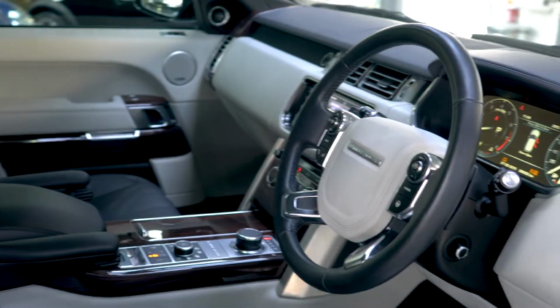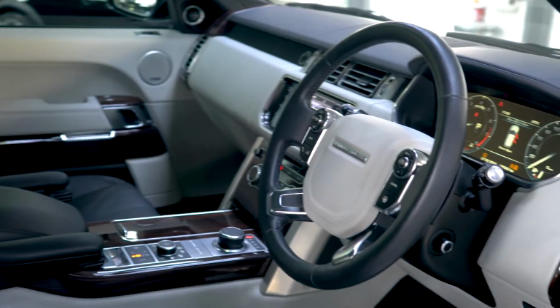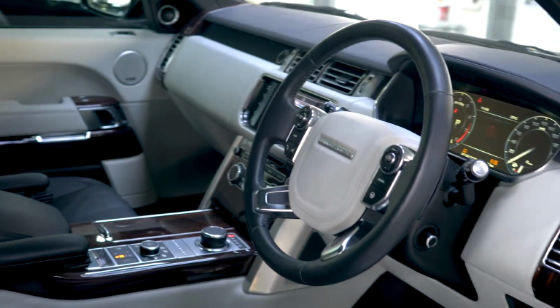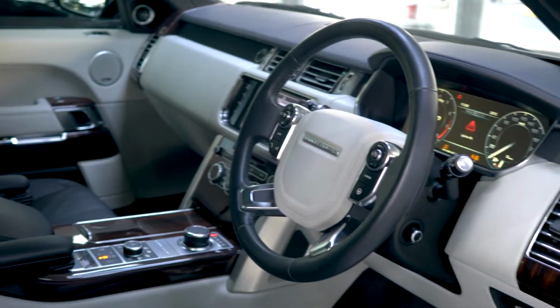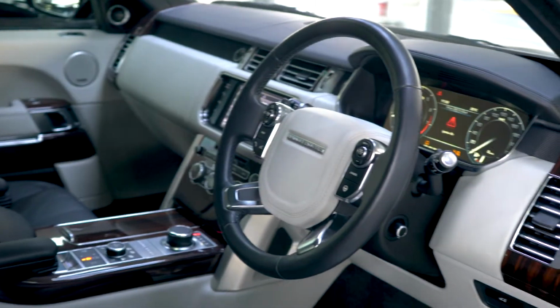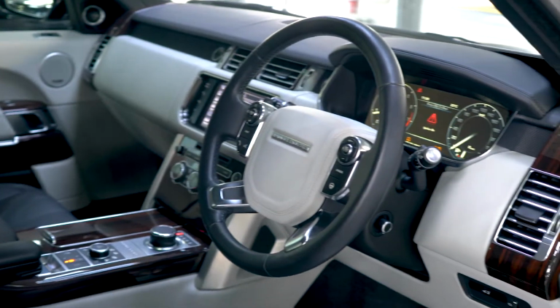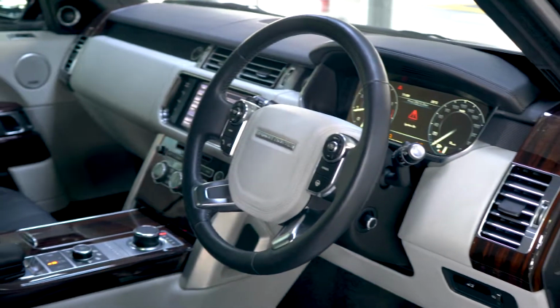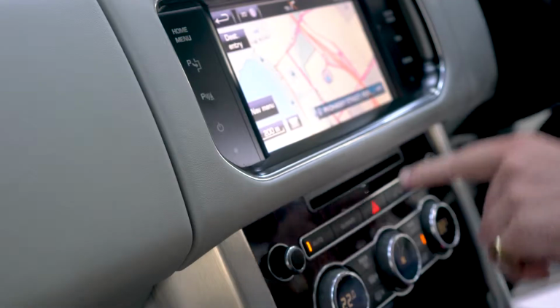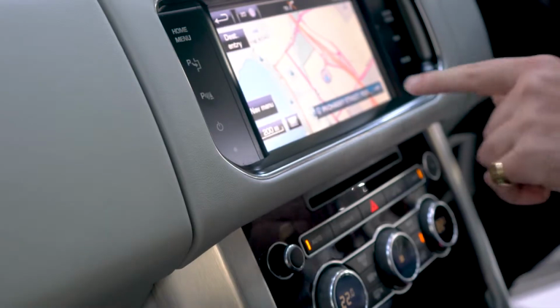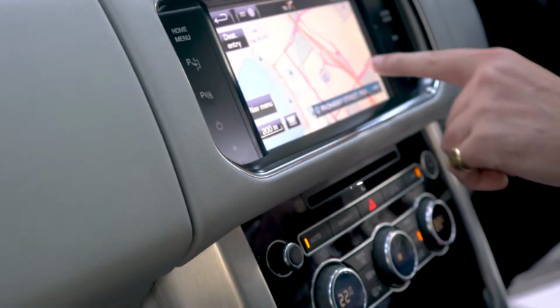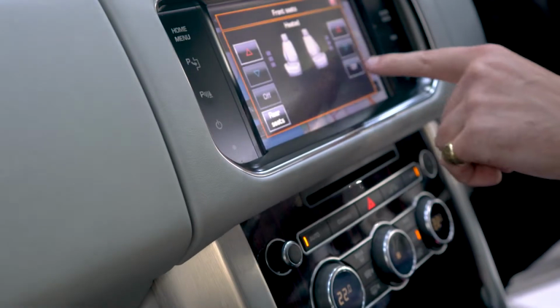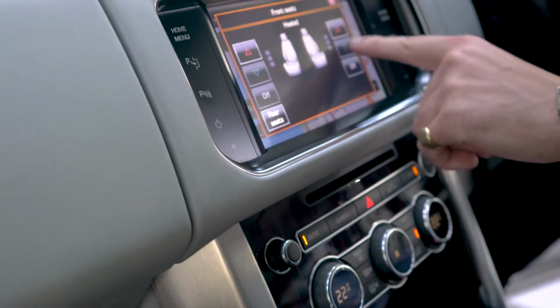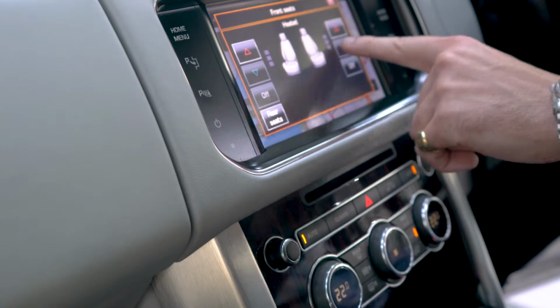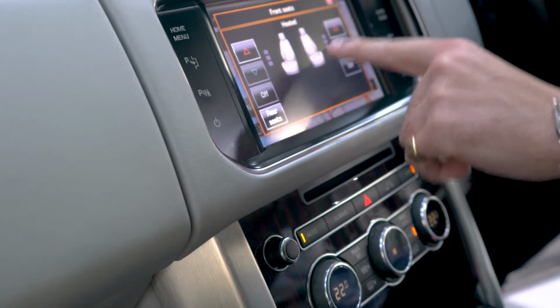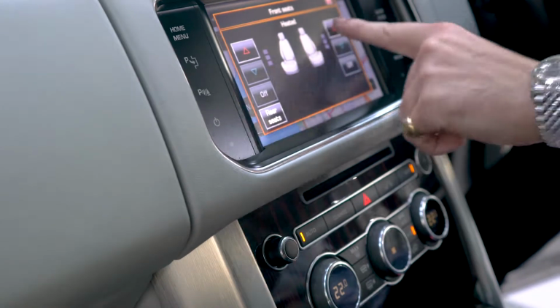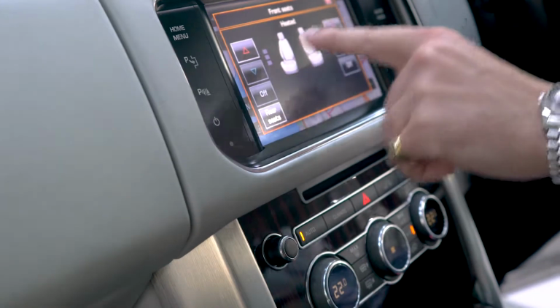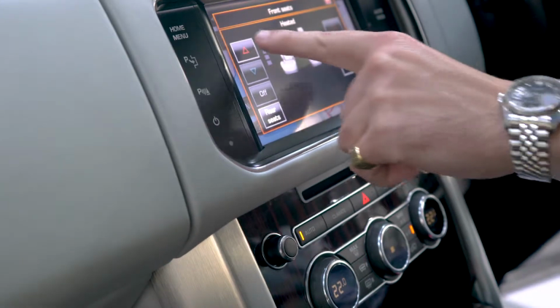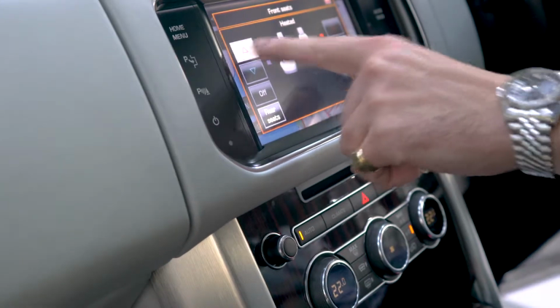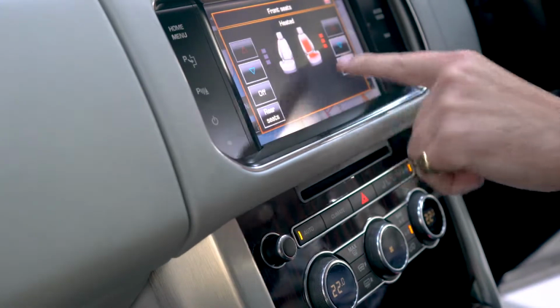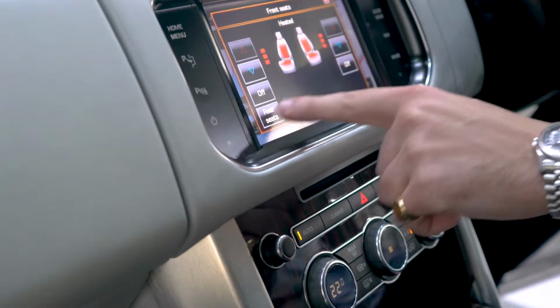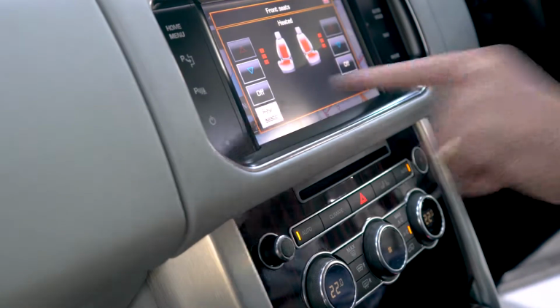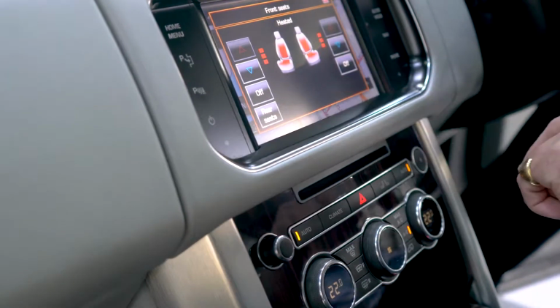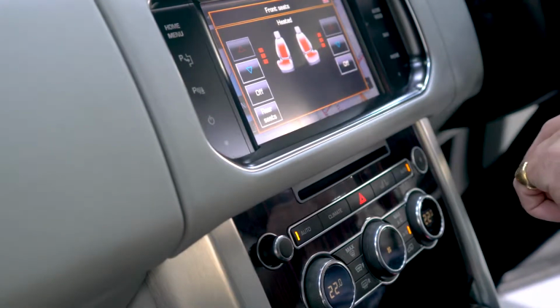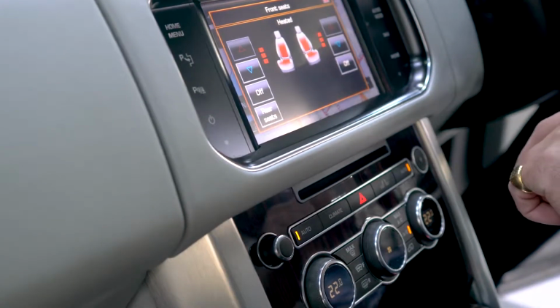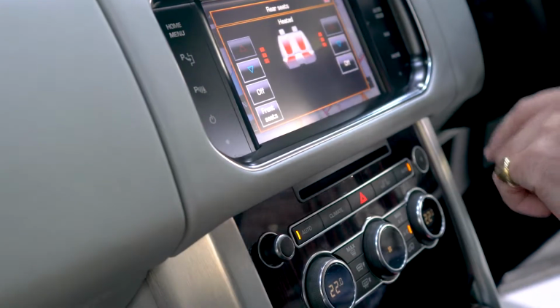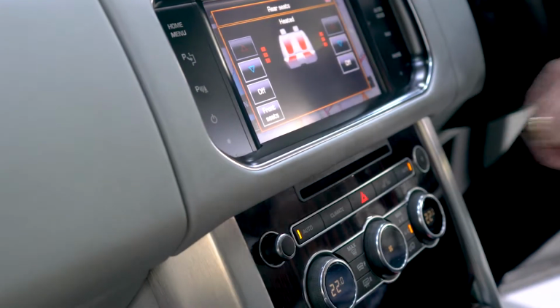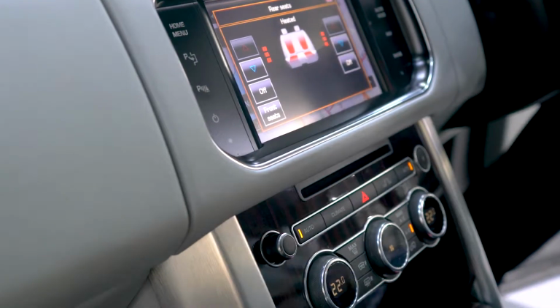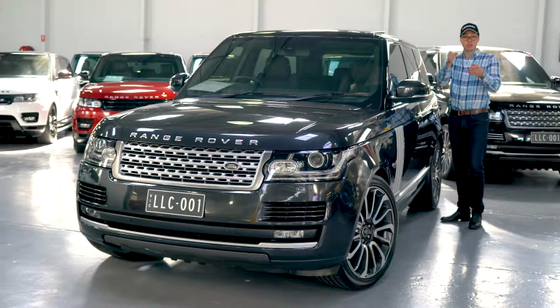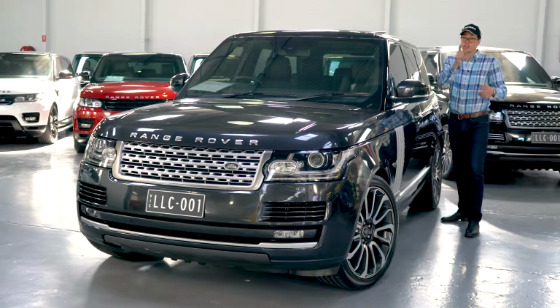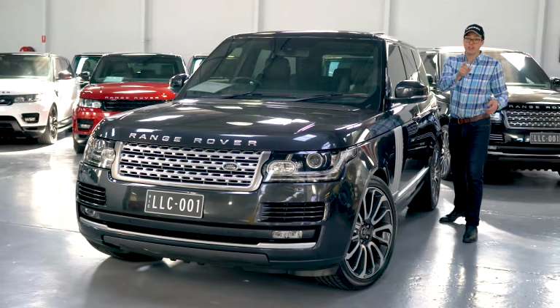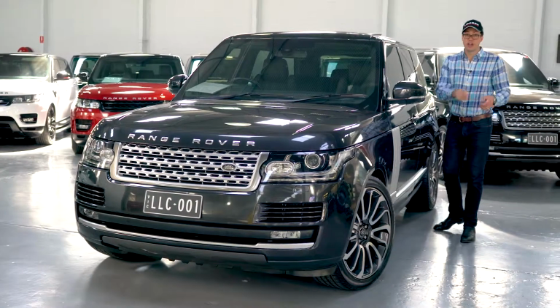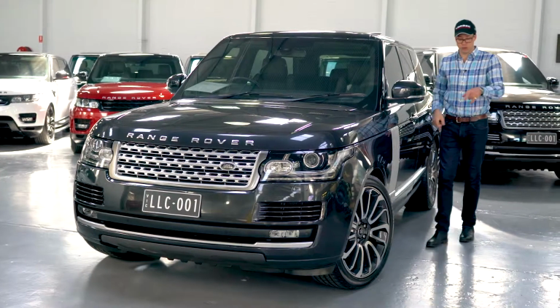Stepping inside, this has got just about every conceivable feature you'd ever want: heated front and rear seats, 4-zone climate control, and a panoramic roof — not just the regular glass one,